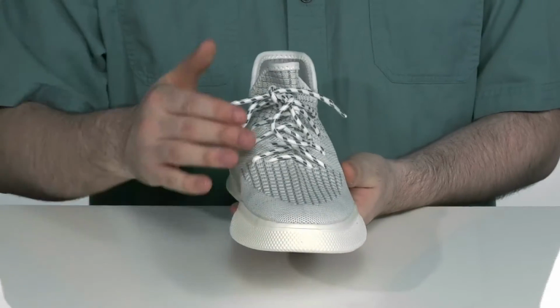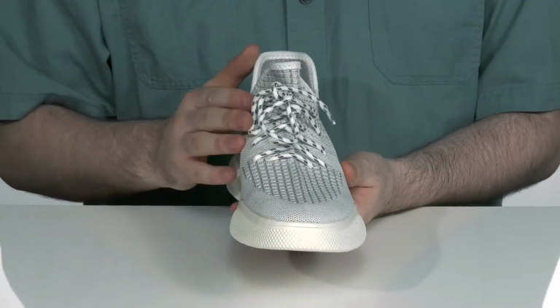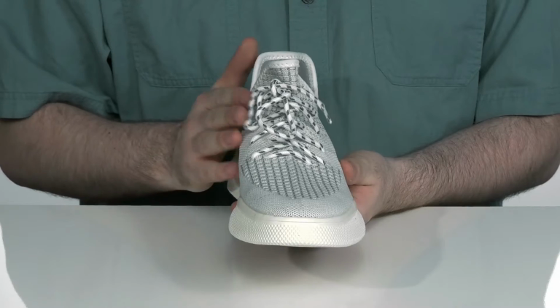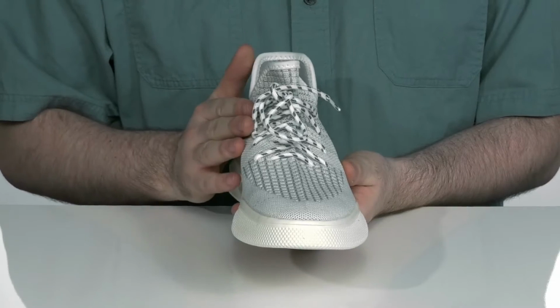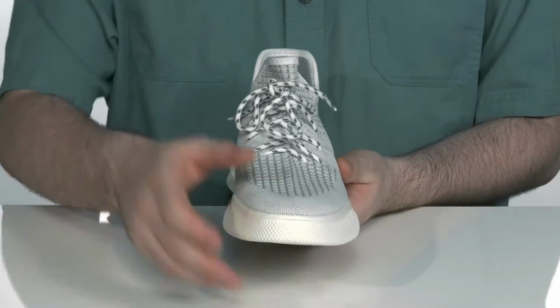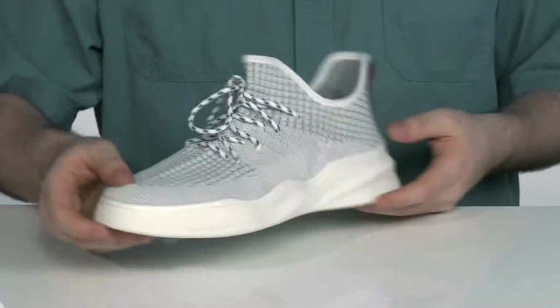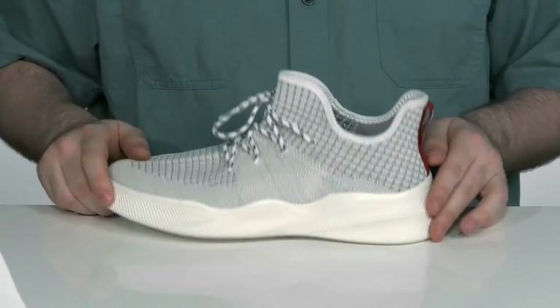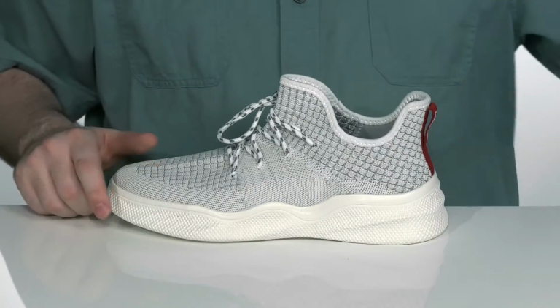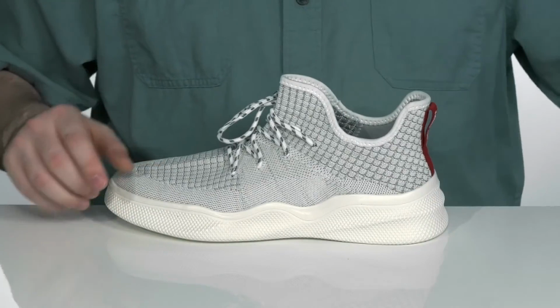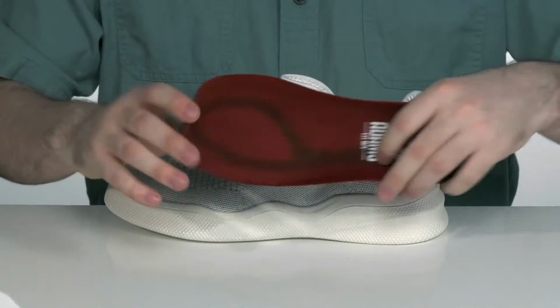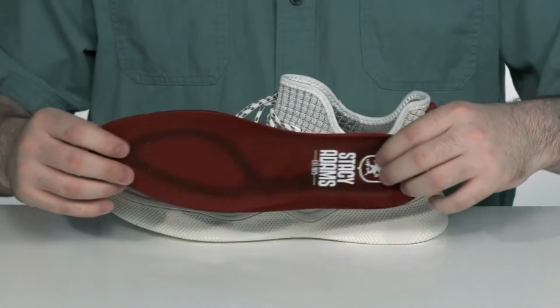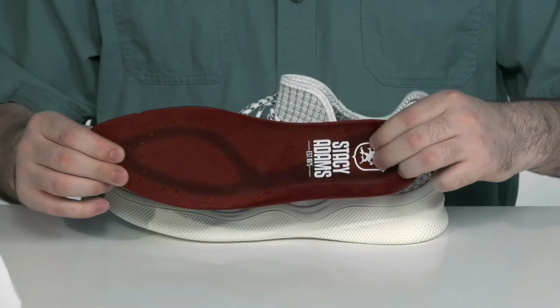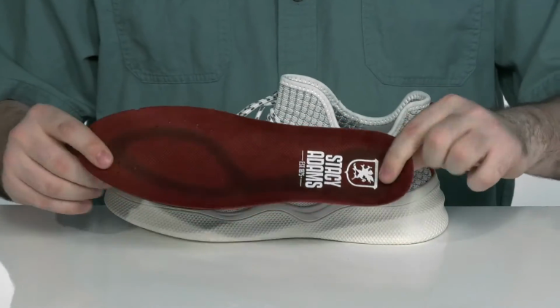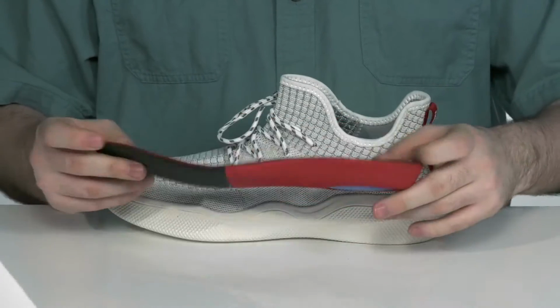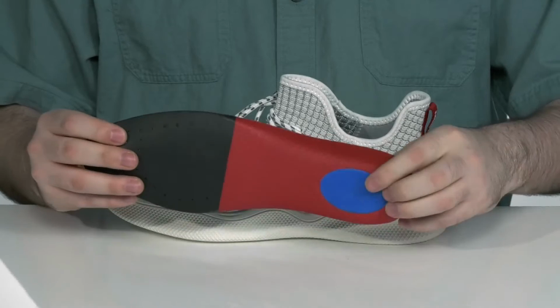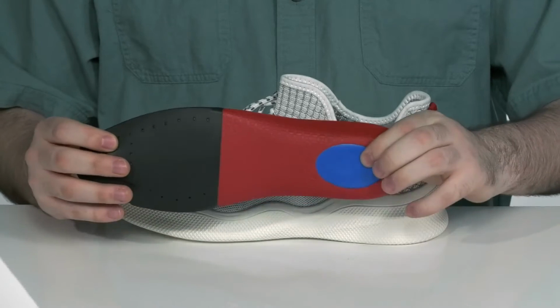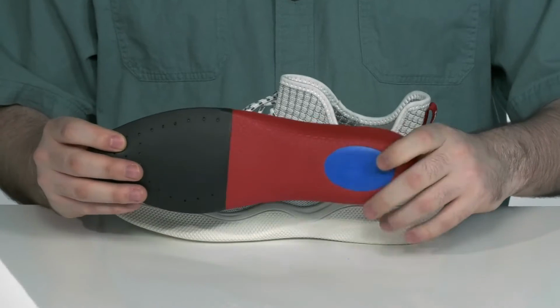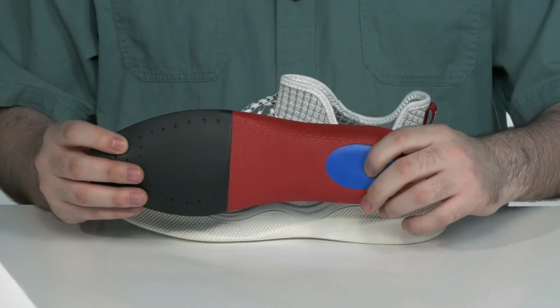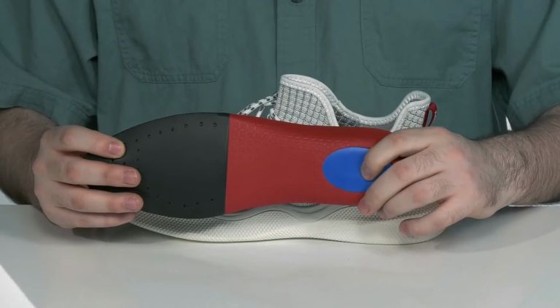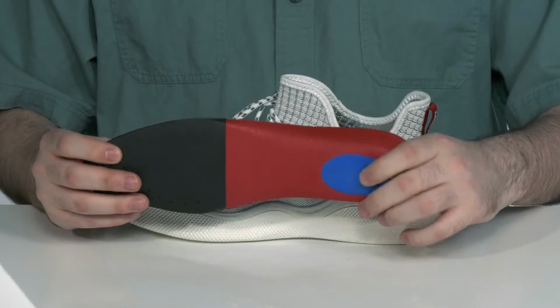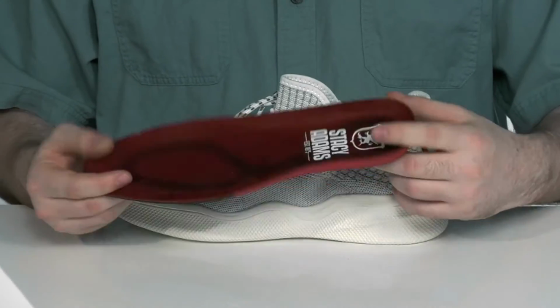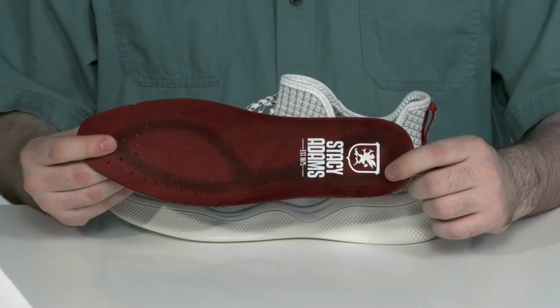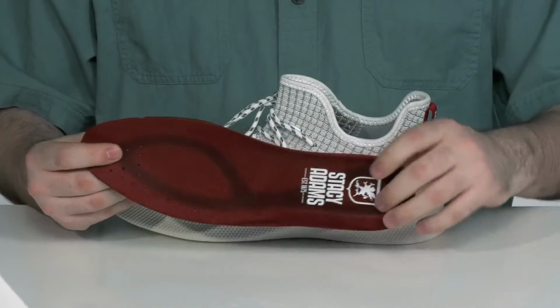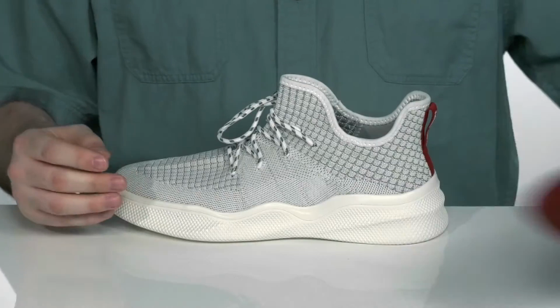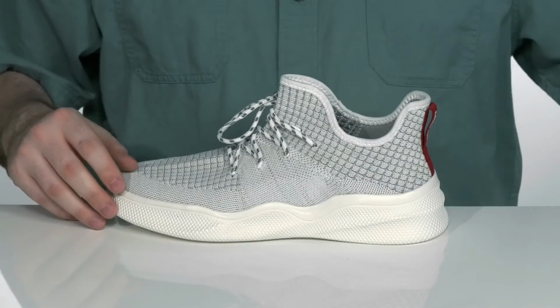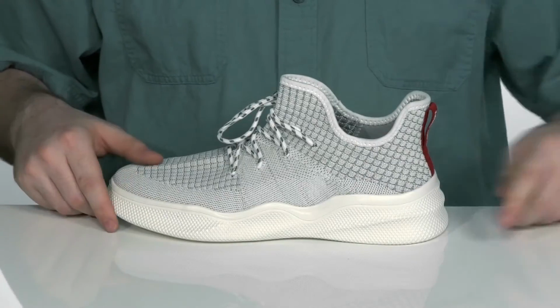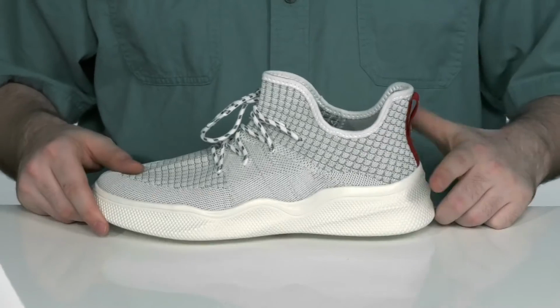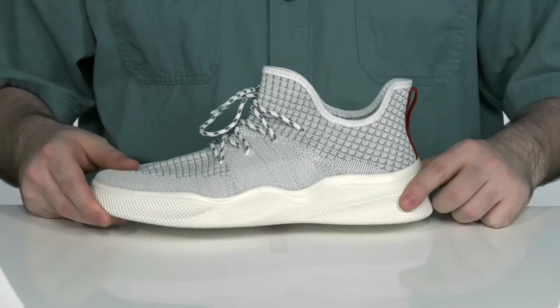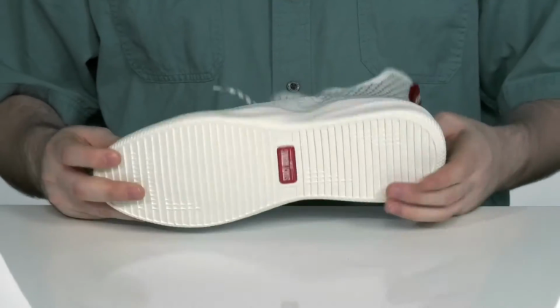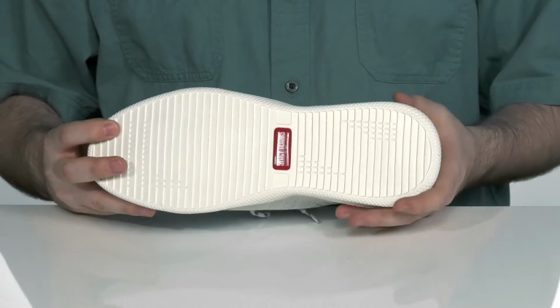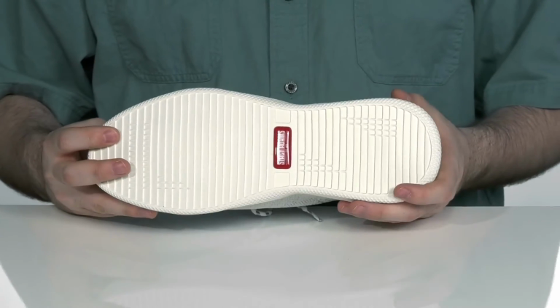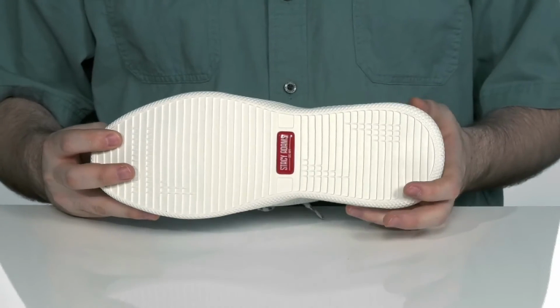It uses a unique lace-up for a more secure fit, with a removable red zone footbed that has a molded and cushioned heel pod. It's gonna give you some extra arch support underfoot, with a one-piece synthetic midsole and outsole that's gonna keep you moving.